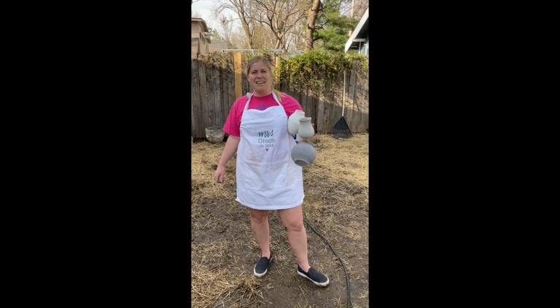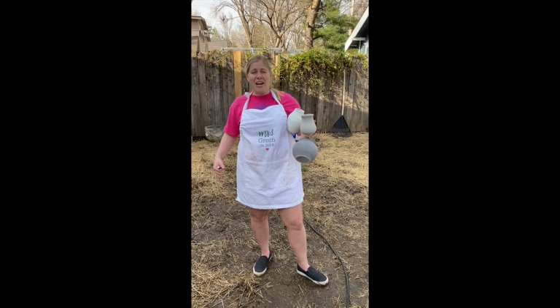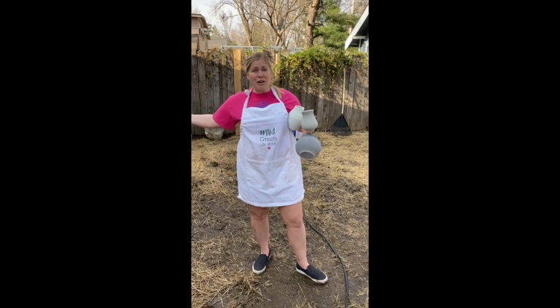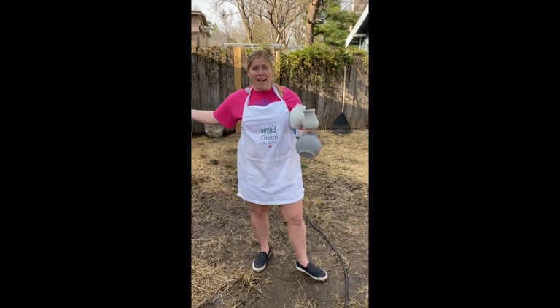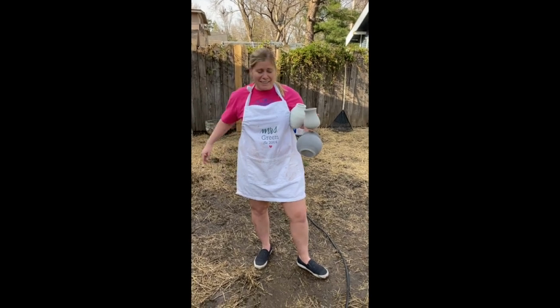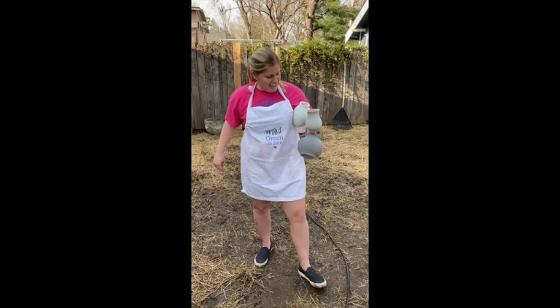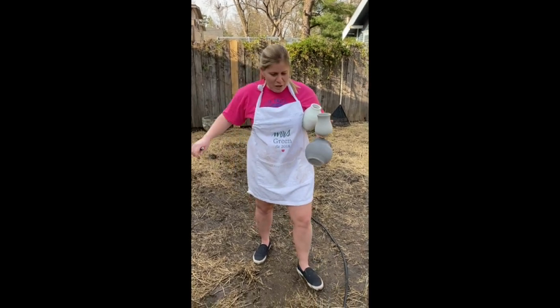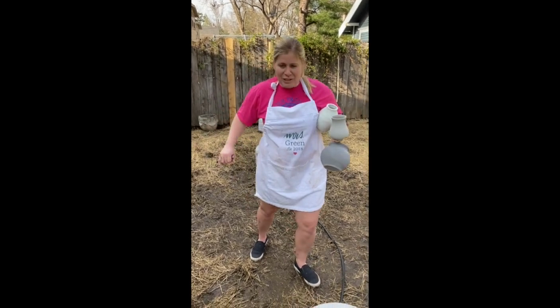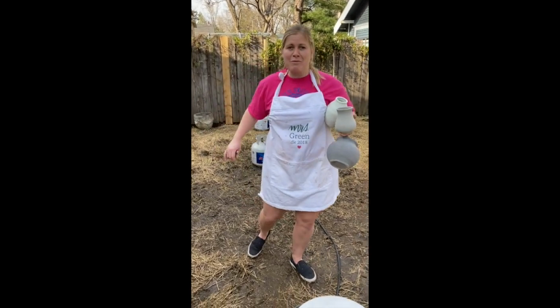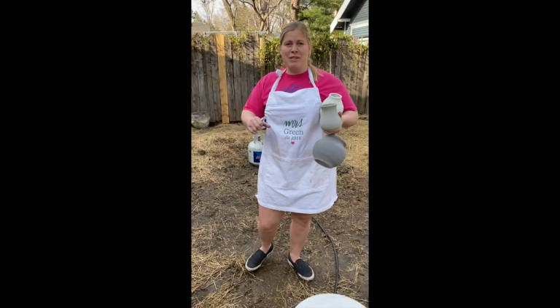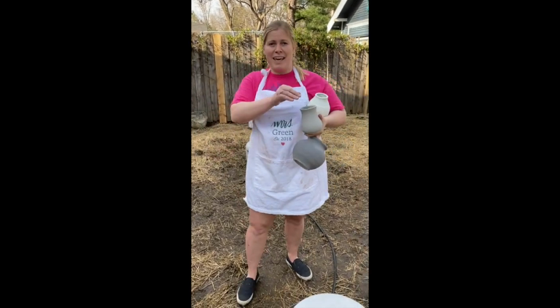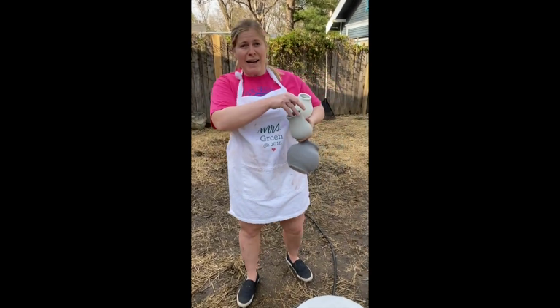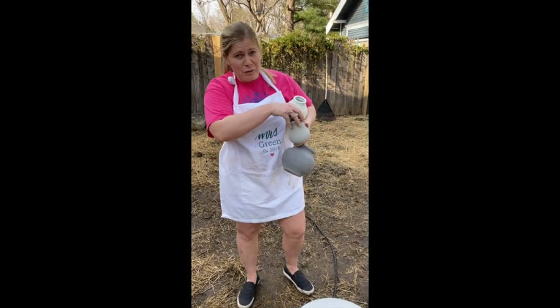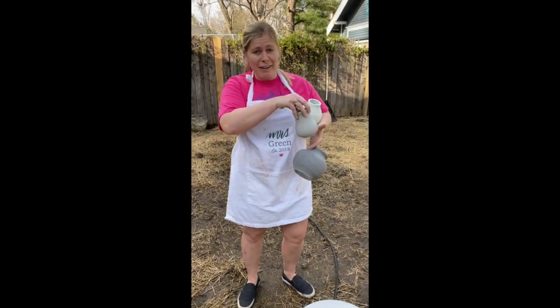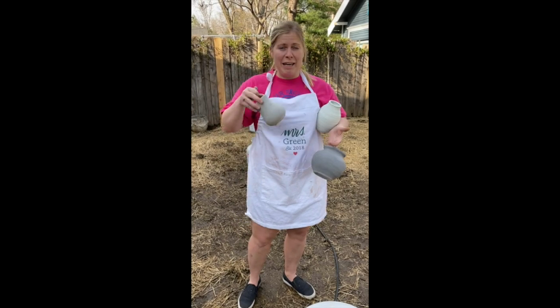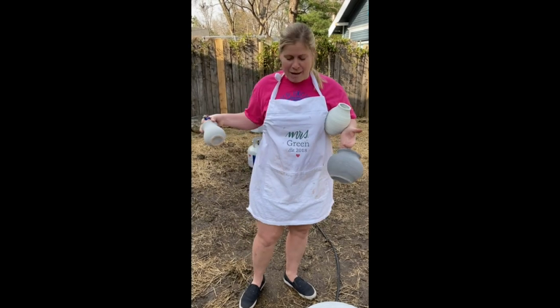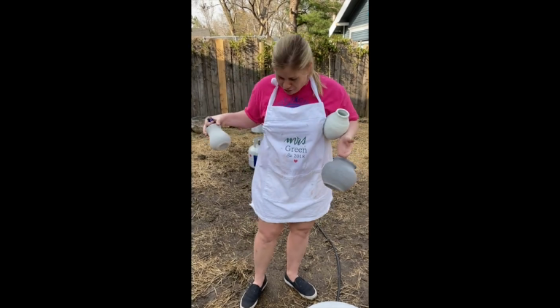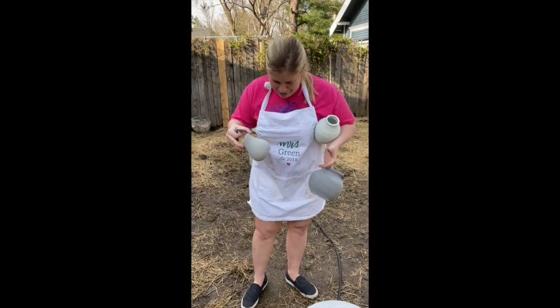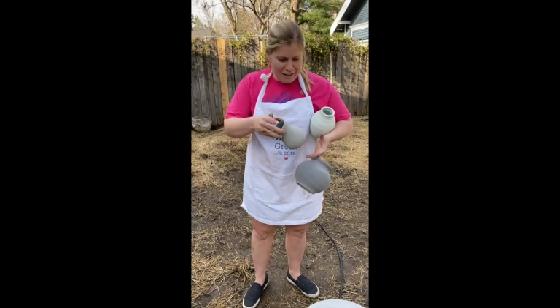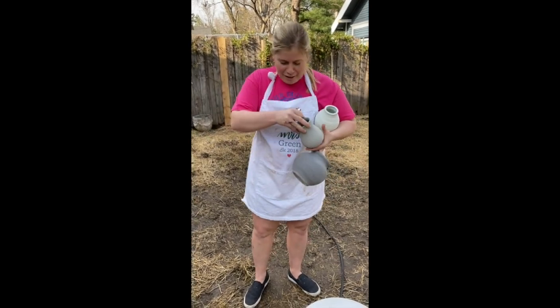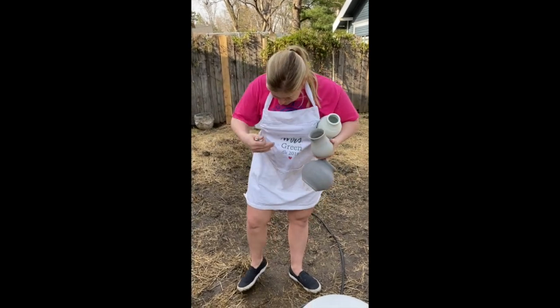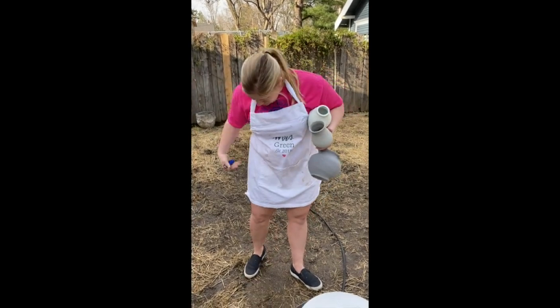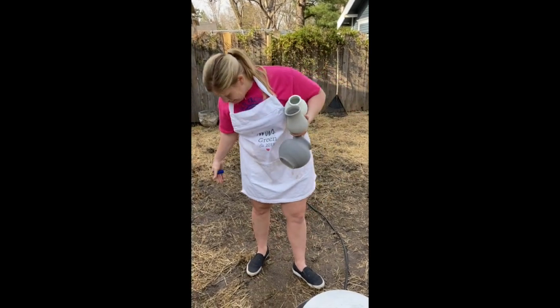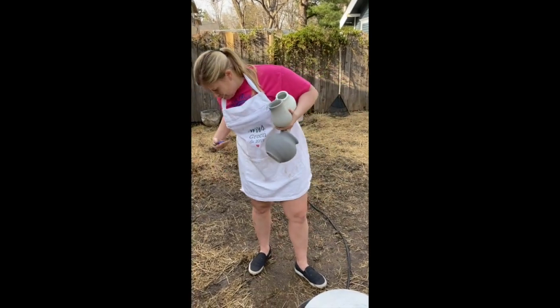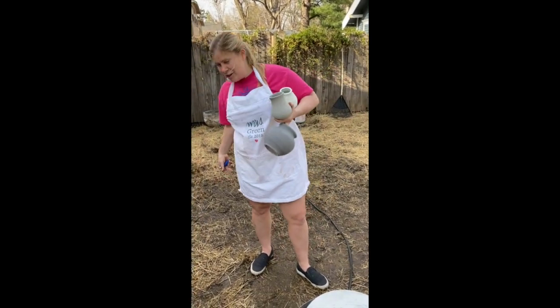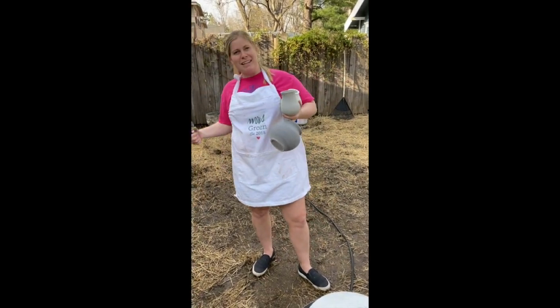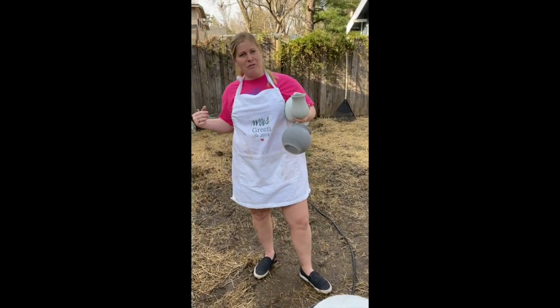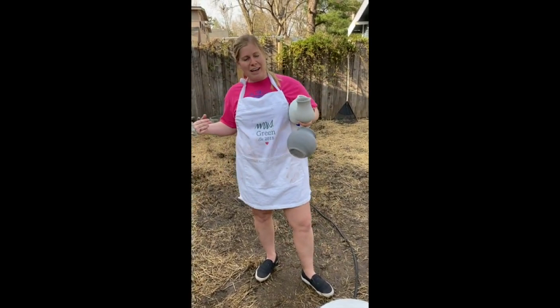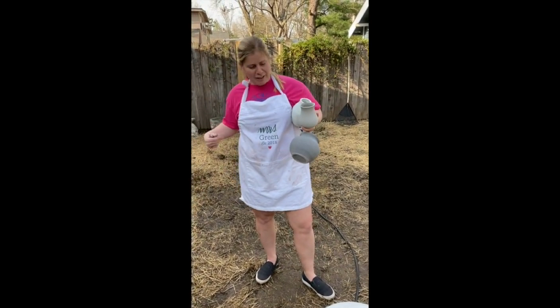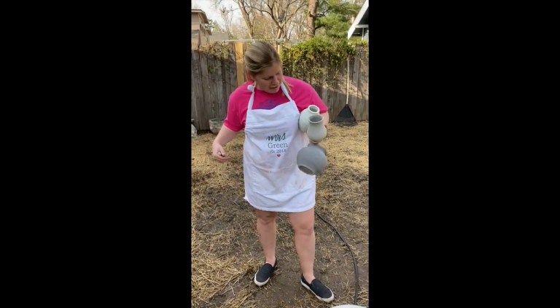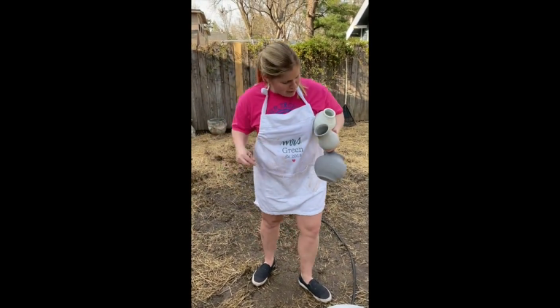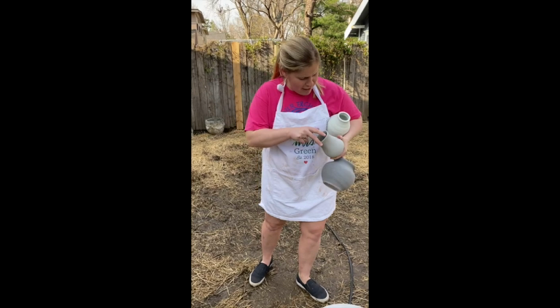All right, welcome back. We are here going to be doing a Raku firing in my backyard. Please admire my dad grilling outfit — I'm pretty impressed by it.